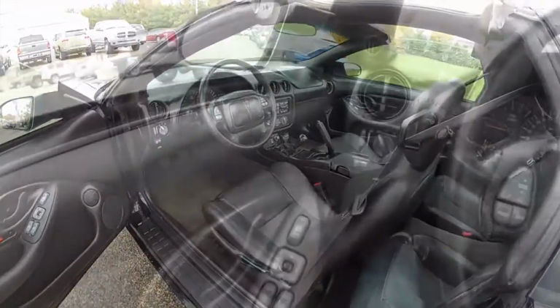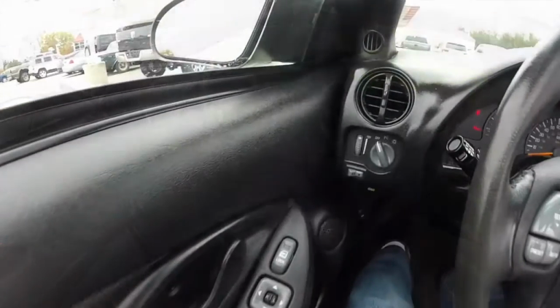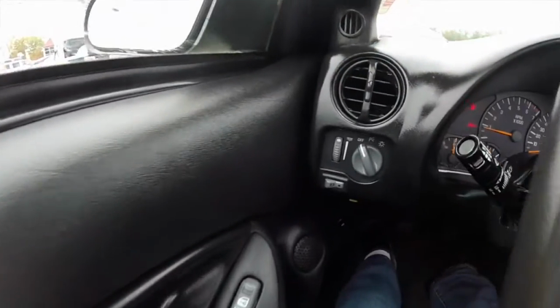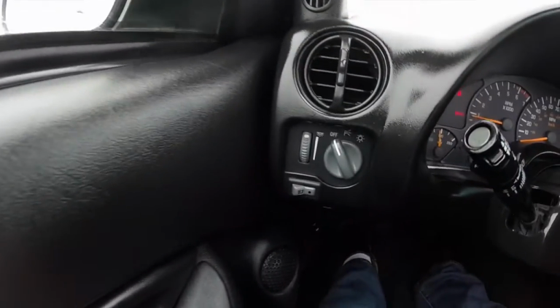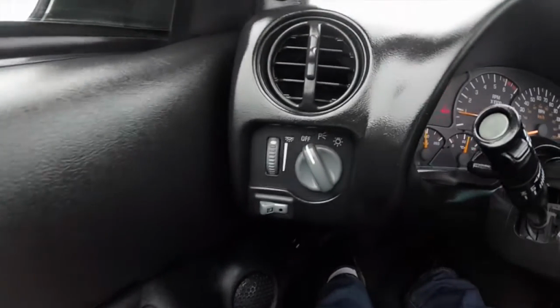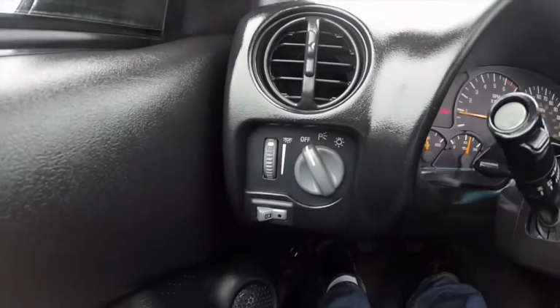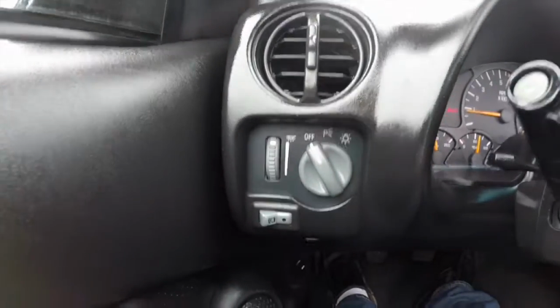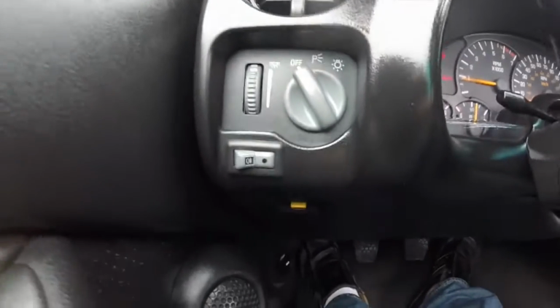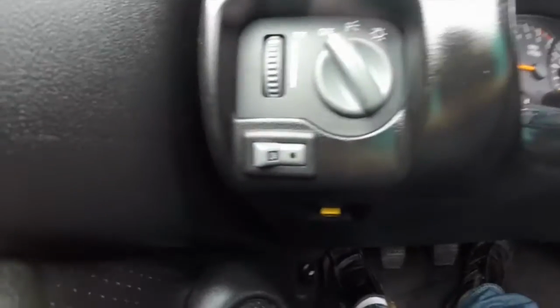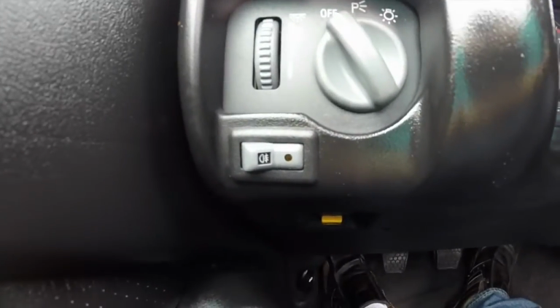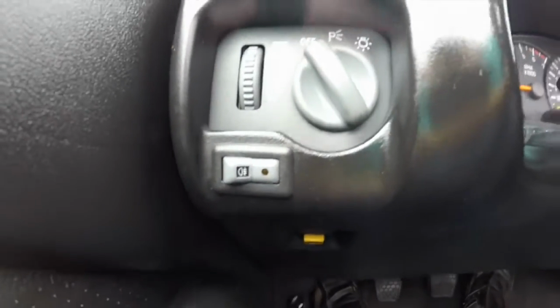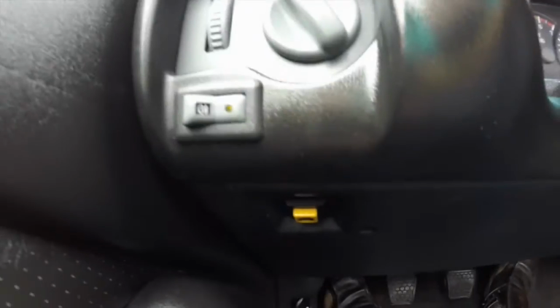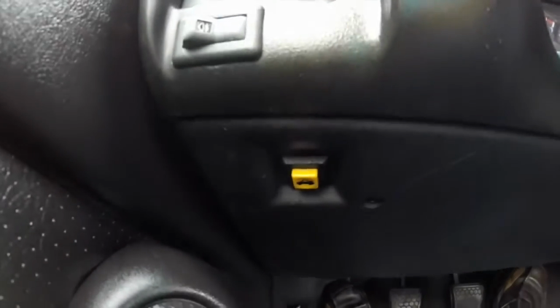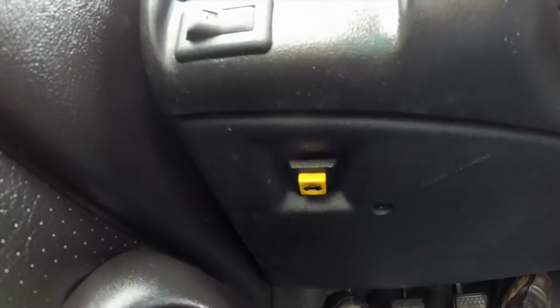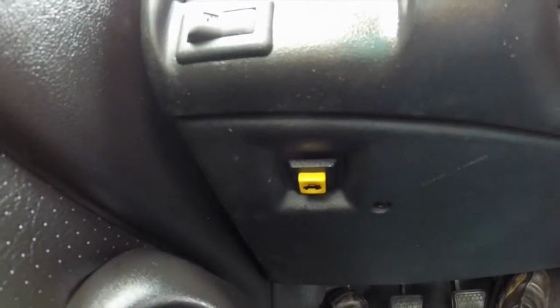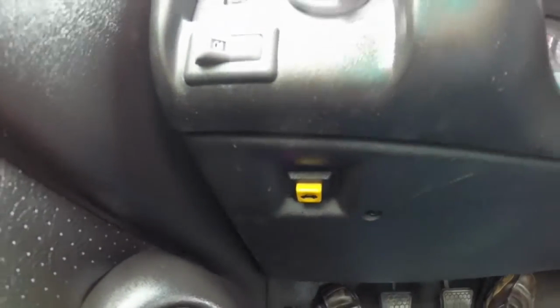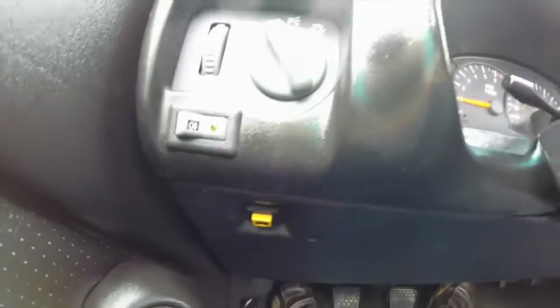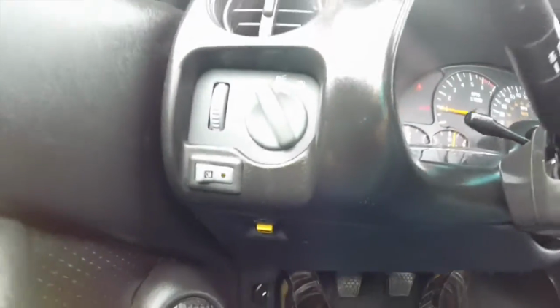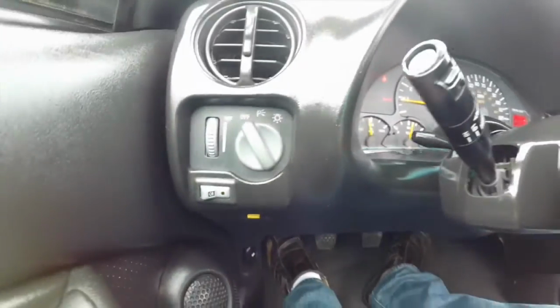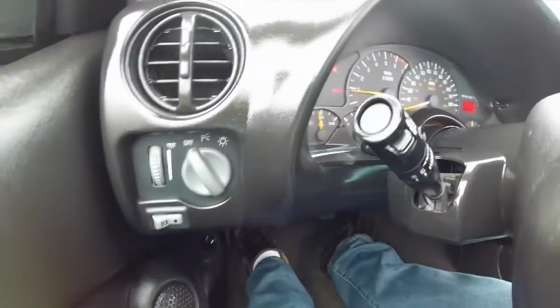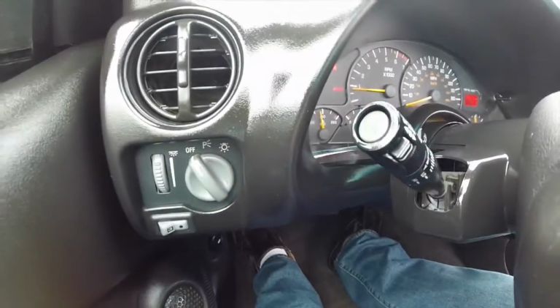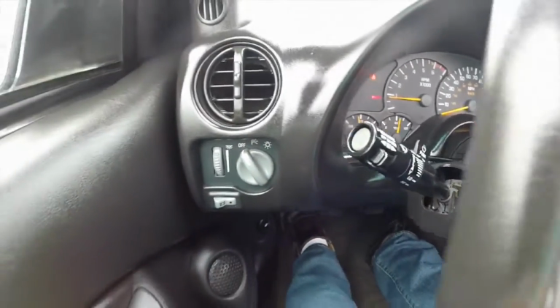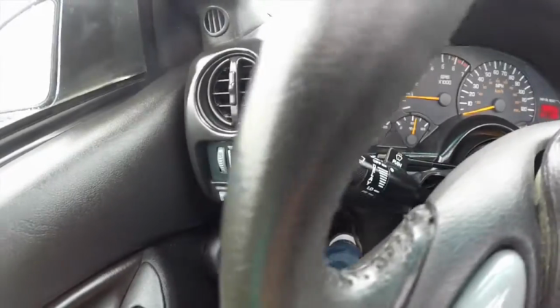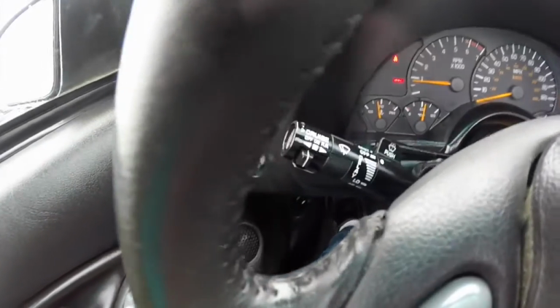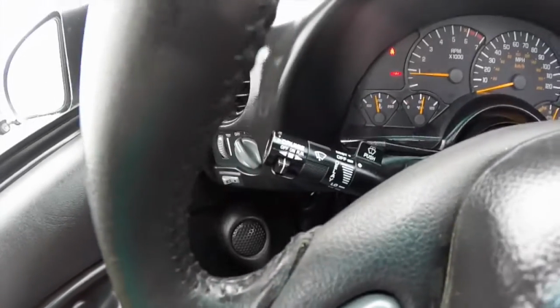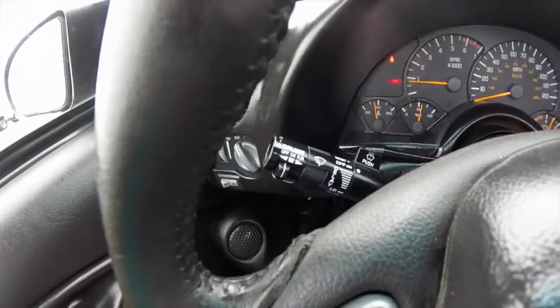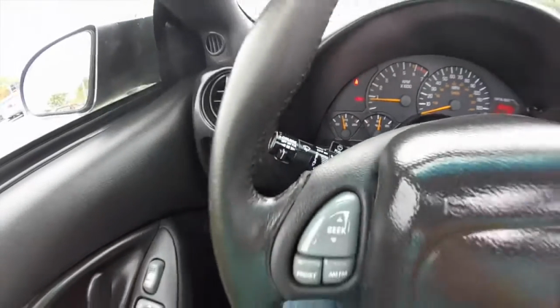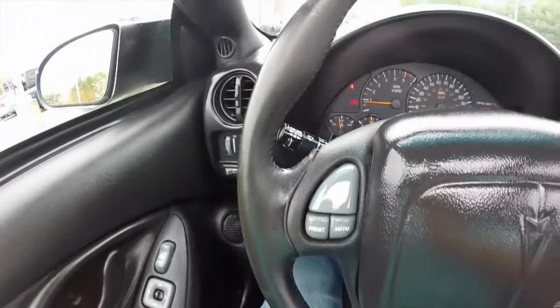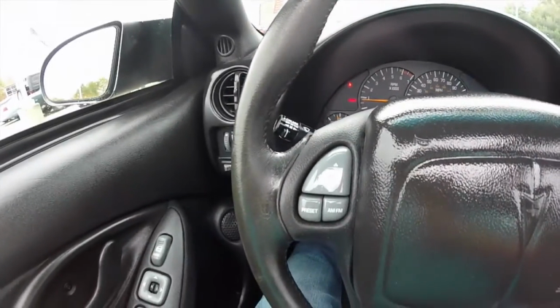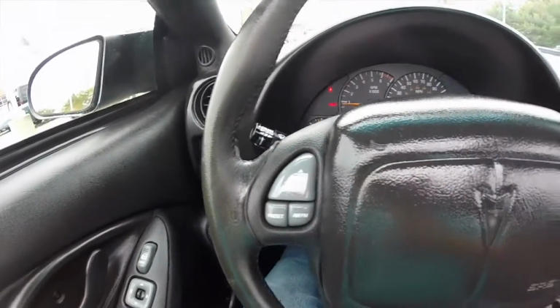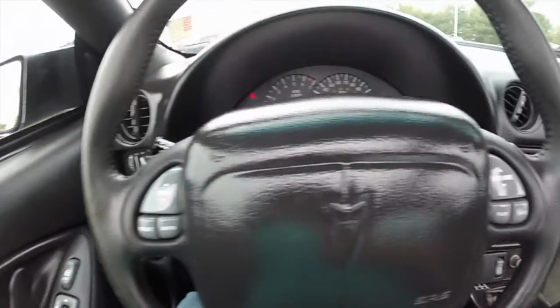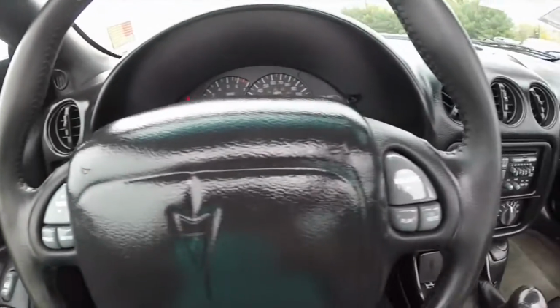Alright, we're just going to pan through the interior. Headlamp controls, fog lamp controls. Below, the yellow button is for your hatch release. Cruise control is mounted on the steering column. Steering column-mounted audio controls.